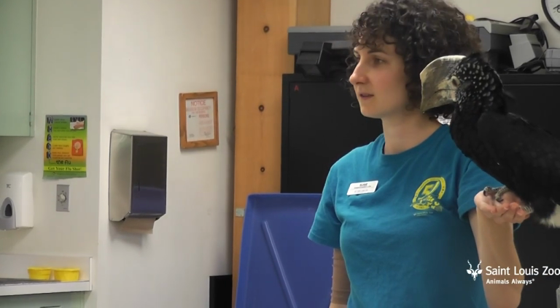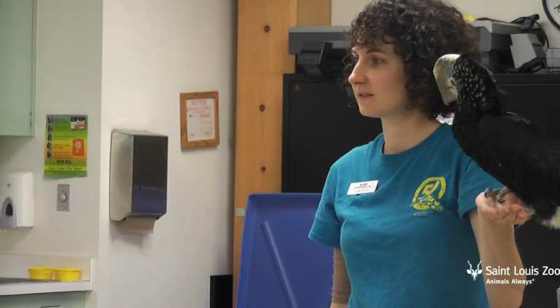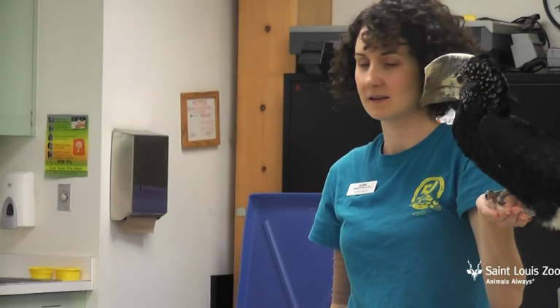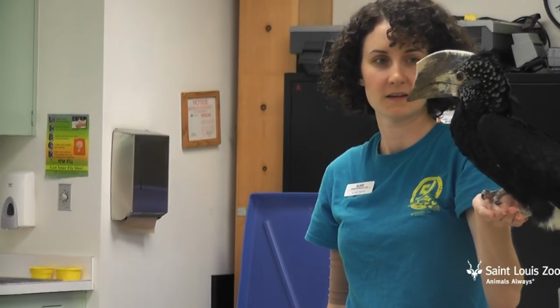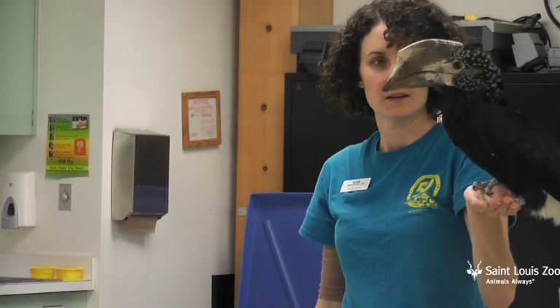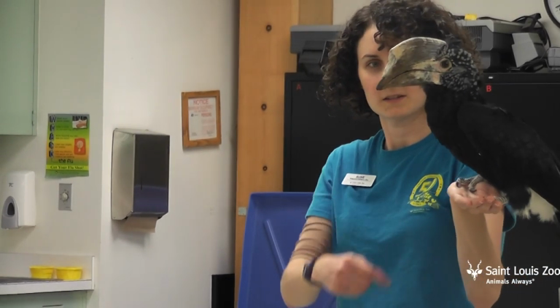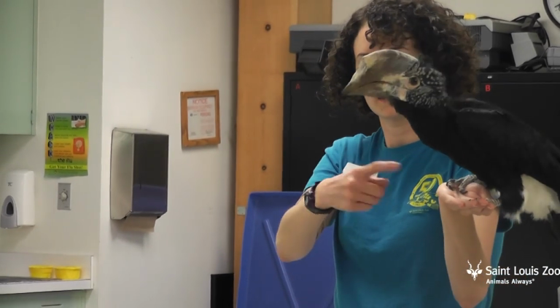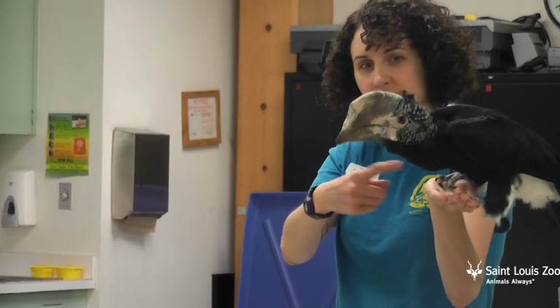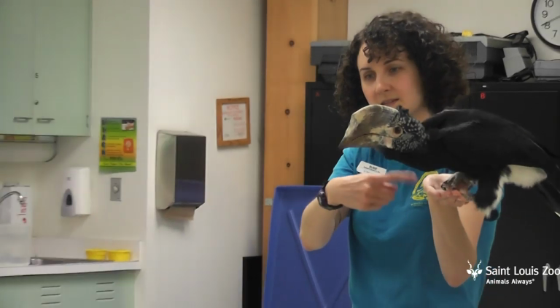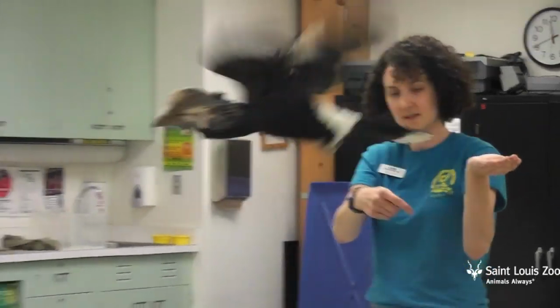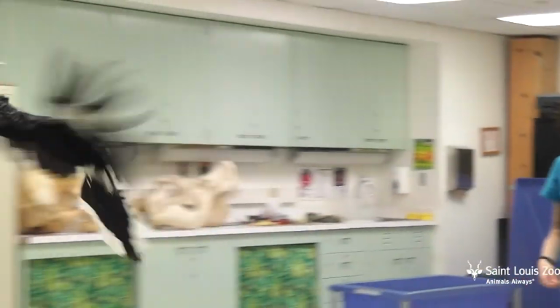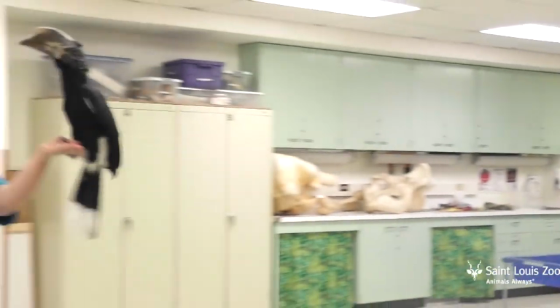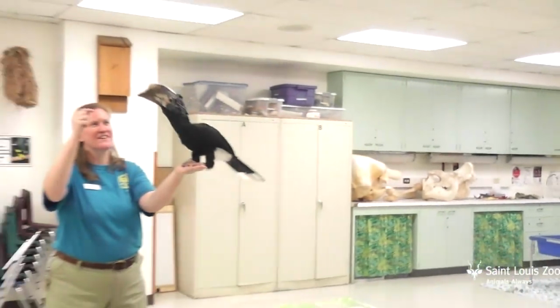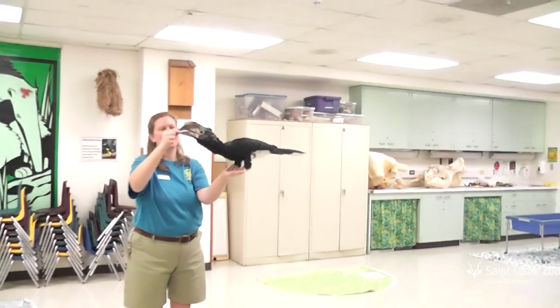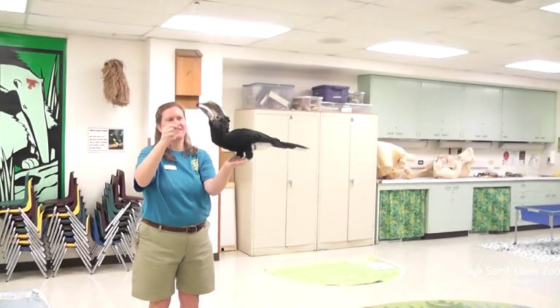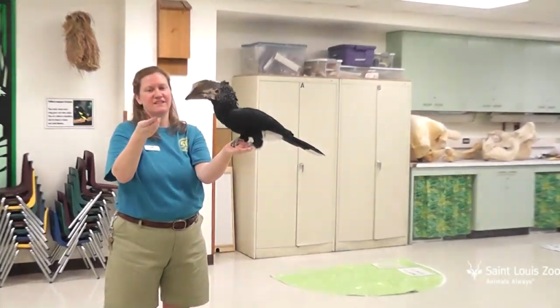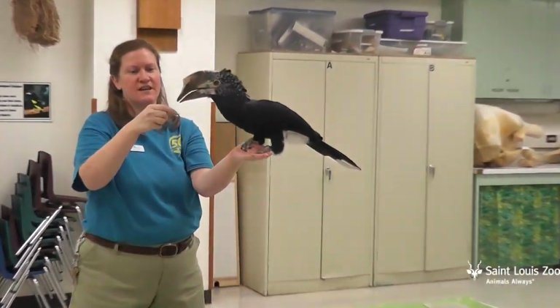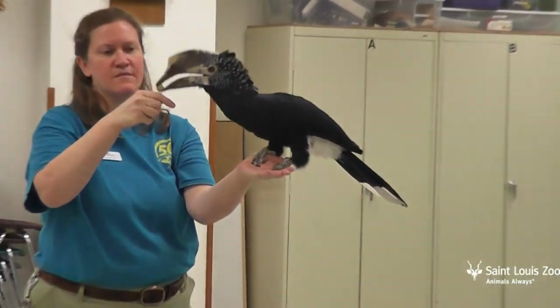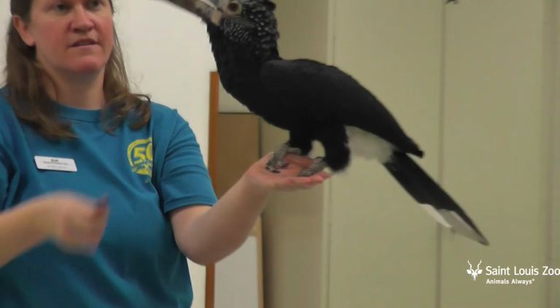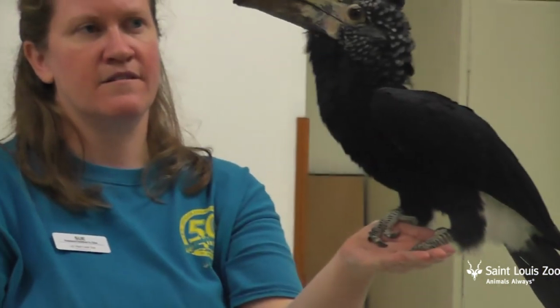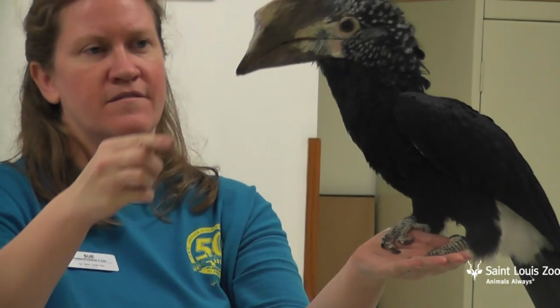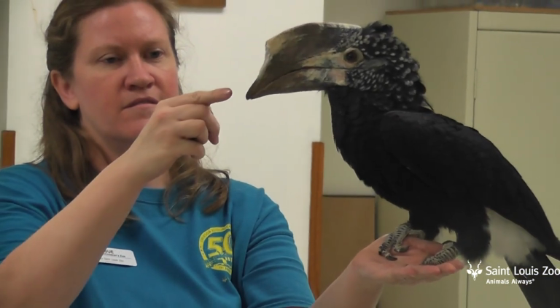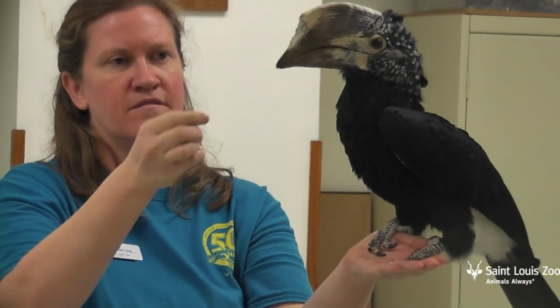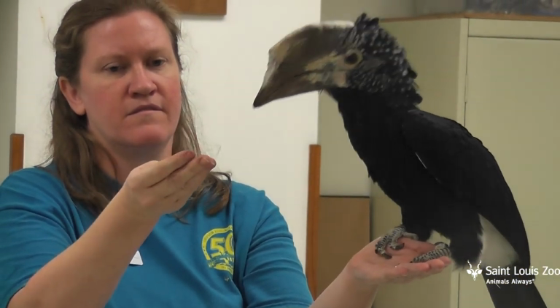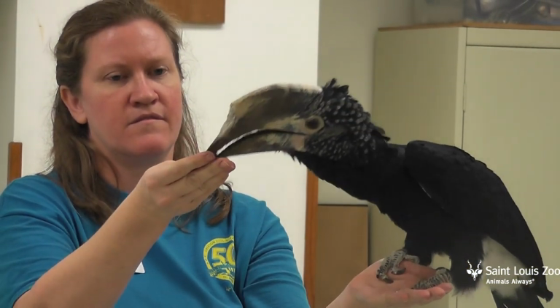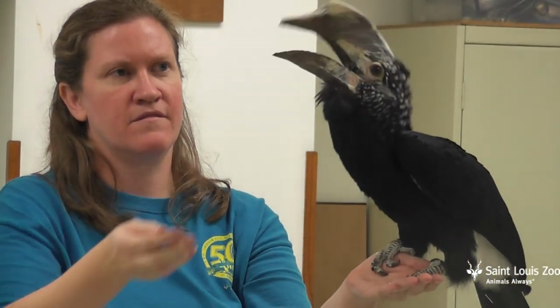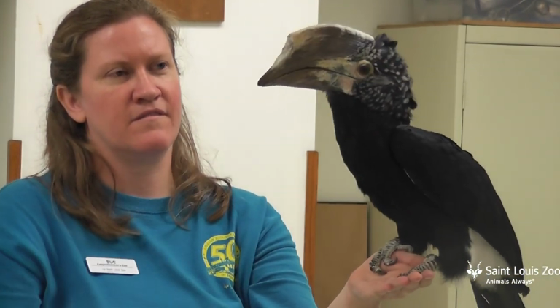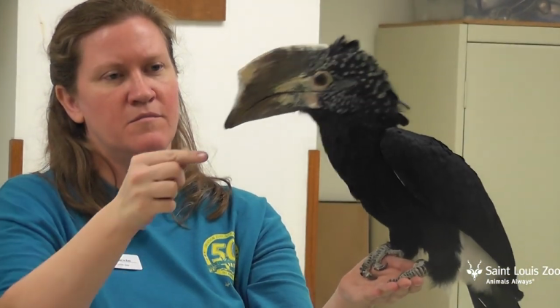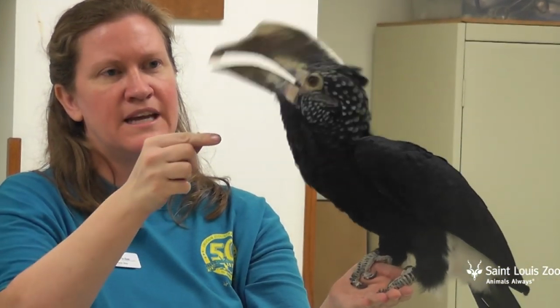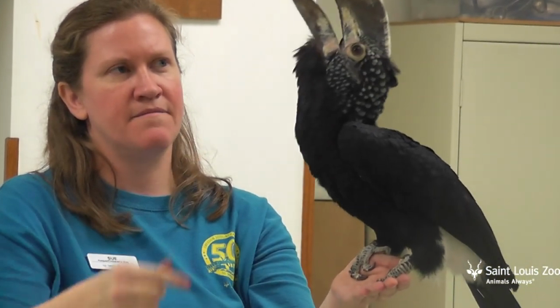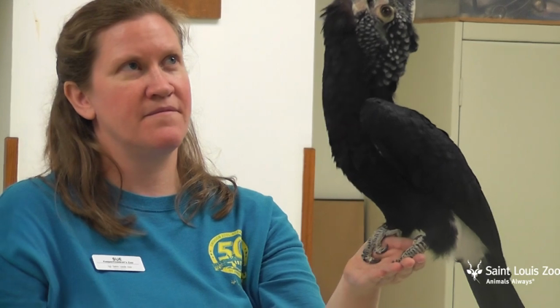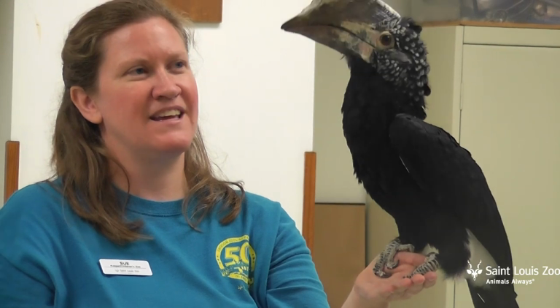Sterling loves to come out and fly, and this is good for Sterling in several regards. It's very enriching. It keeps her in shape for show season when she flies across our children's zoo stage, and it gives her a great opportunity to bond with her trainers, Susie and Sue.